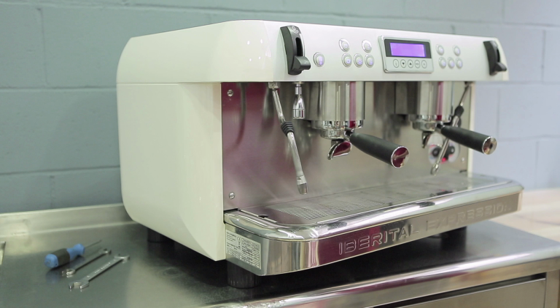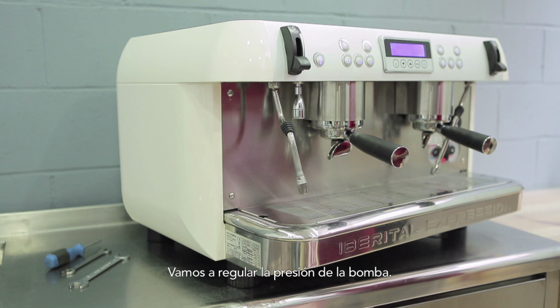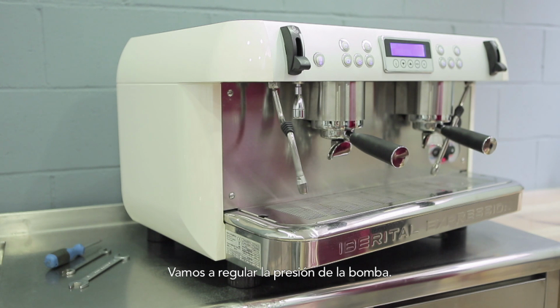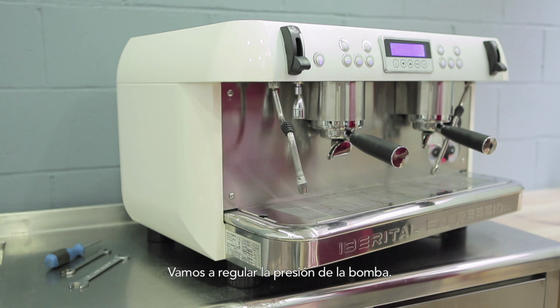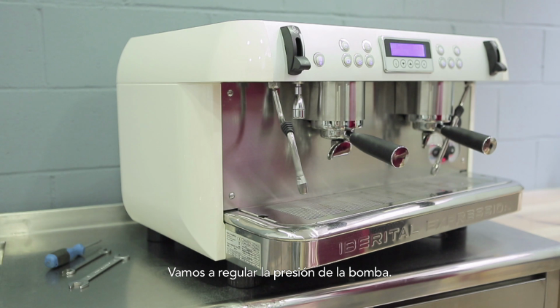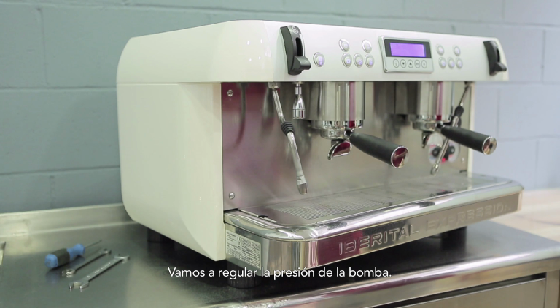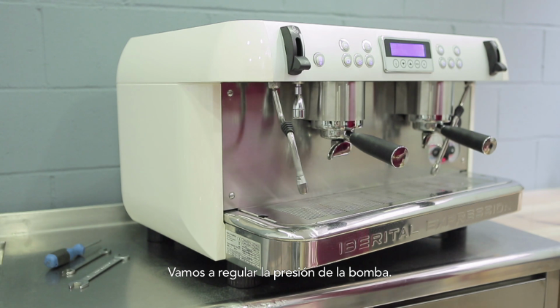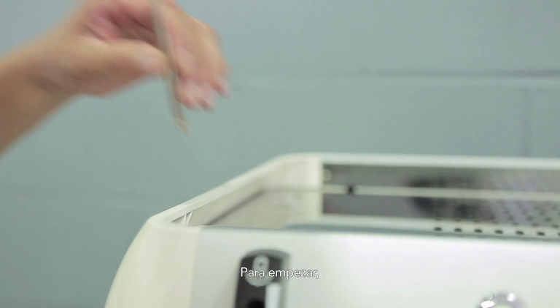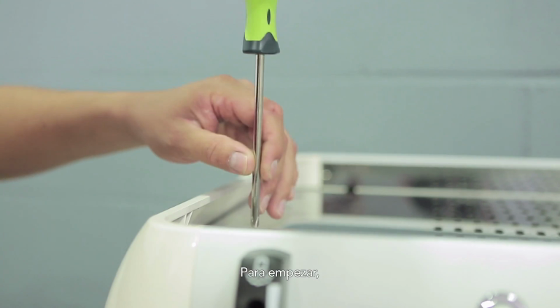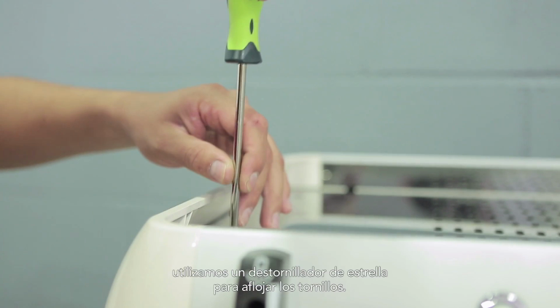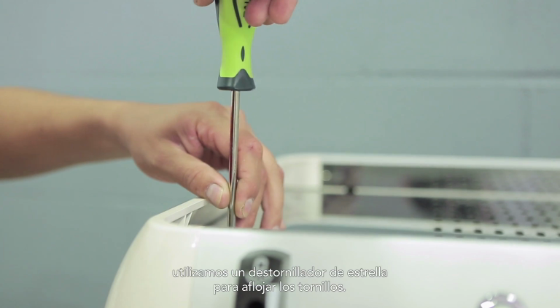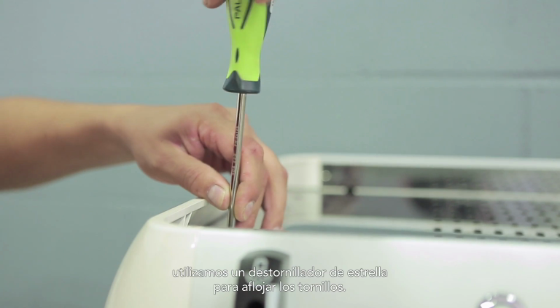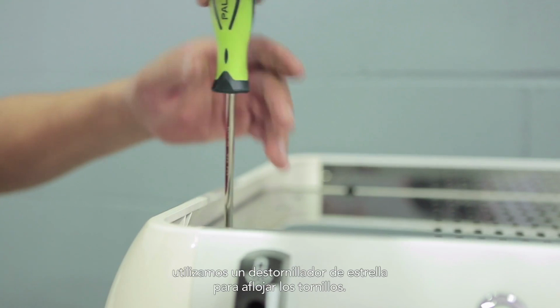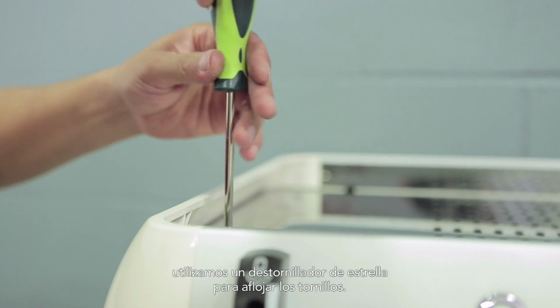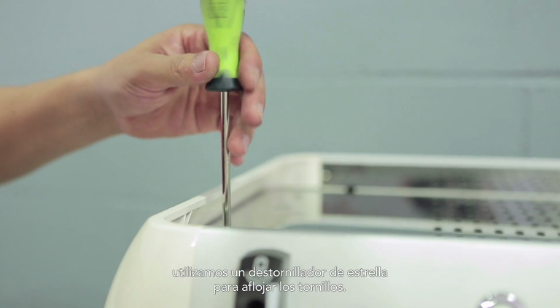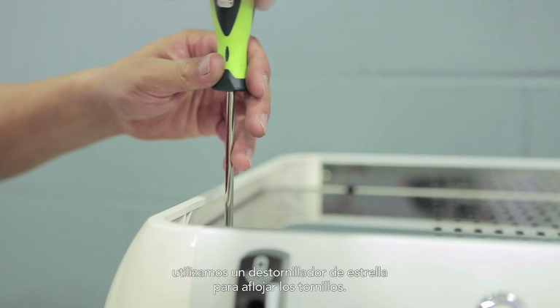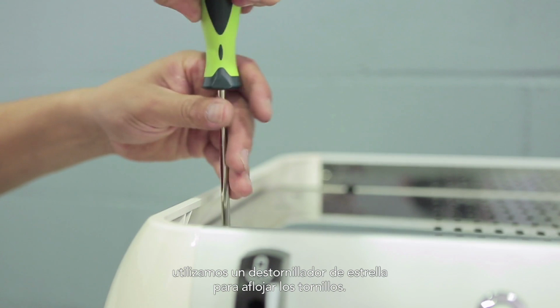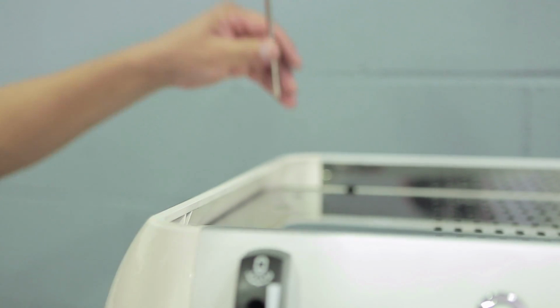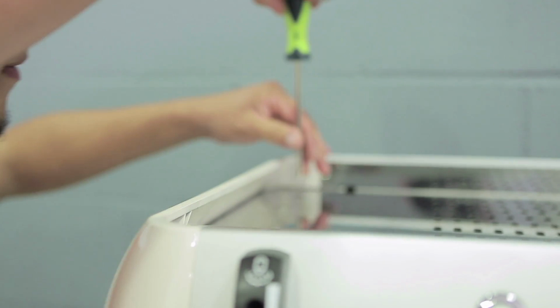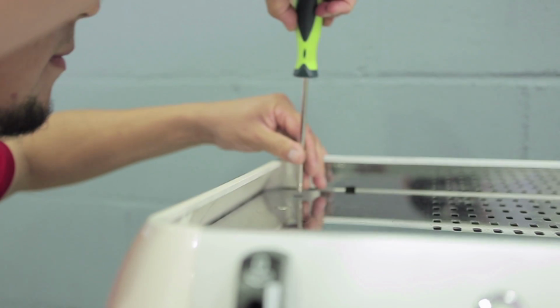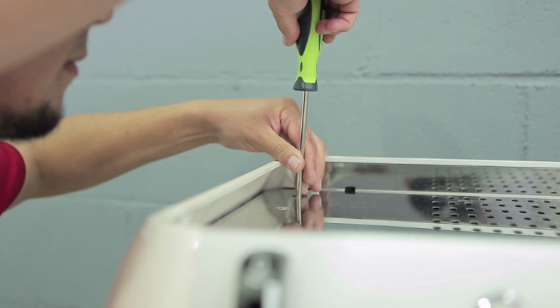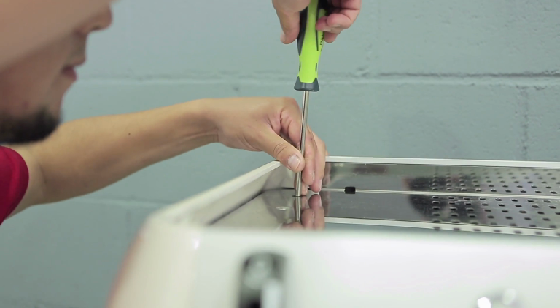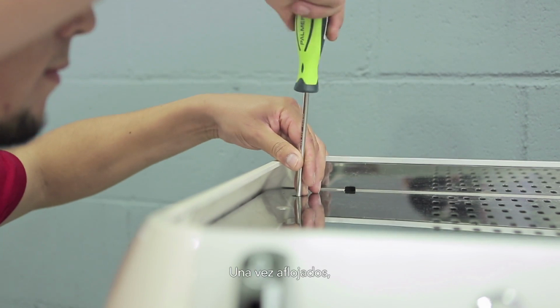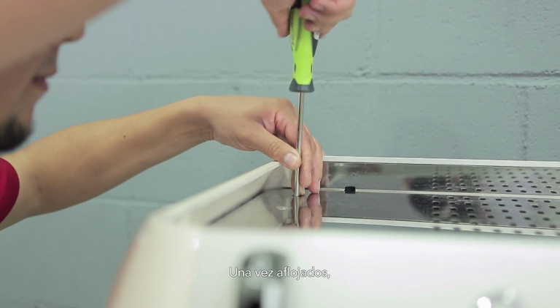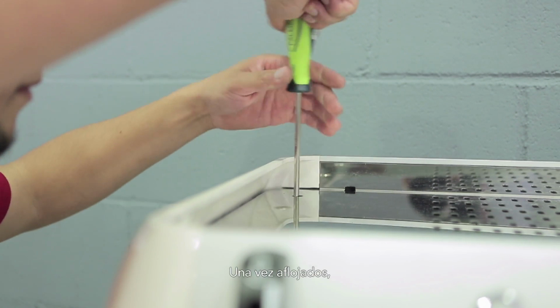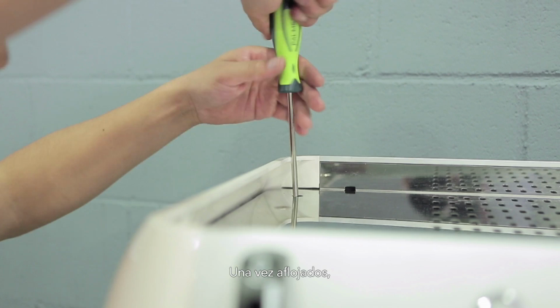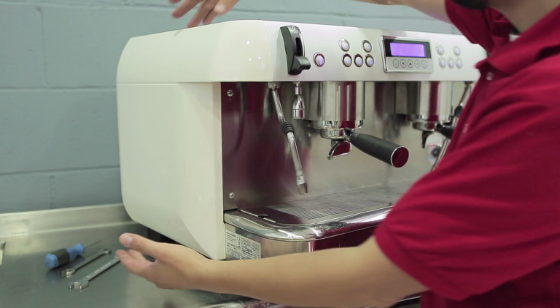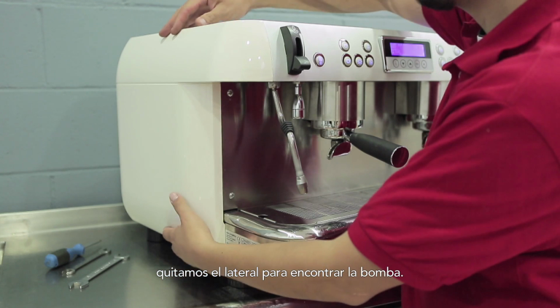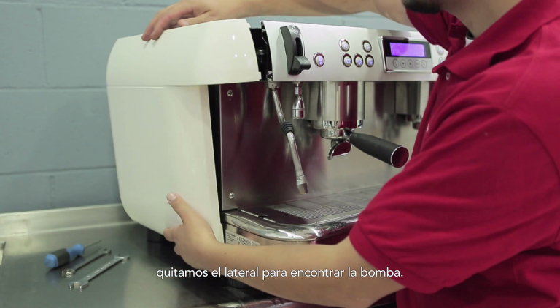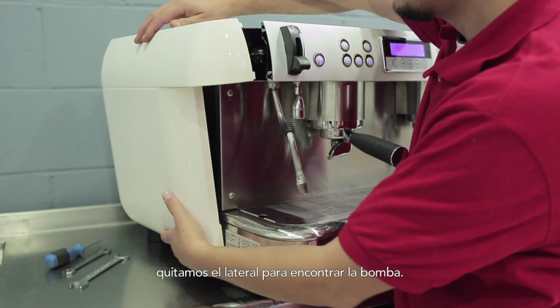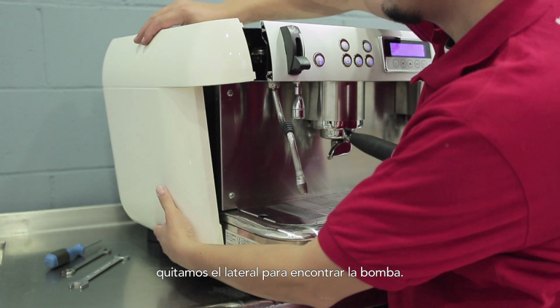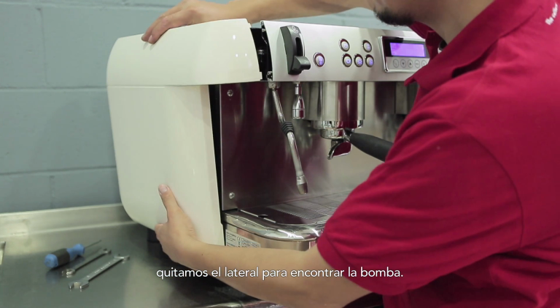We are going to set the pressure of the pump. To begin with, we use a Phillips screwdriver to loosen the screws. Once we have loosened the screws, we remove the side part to reveal the pump.